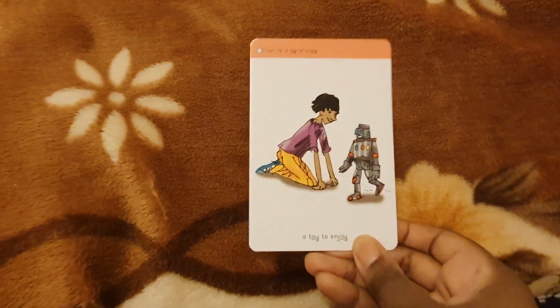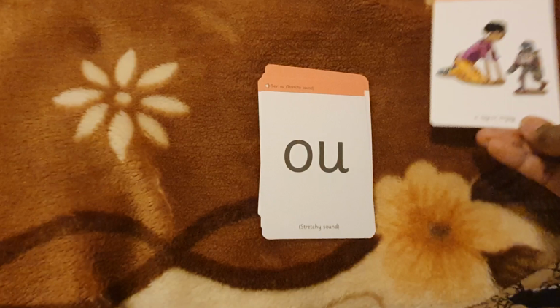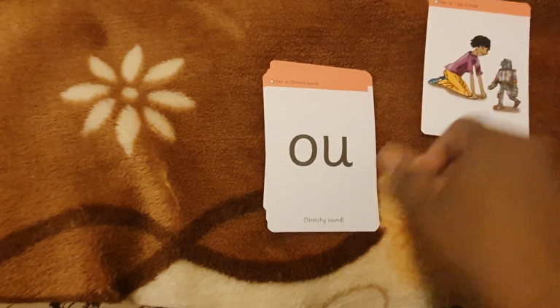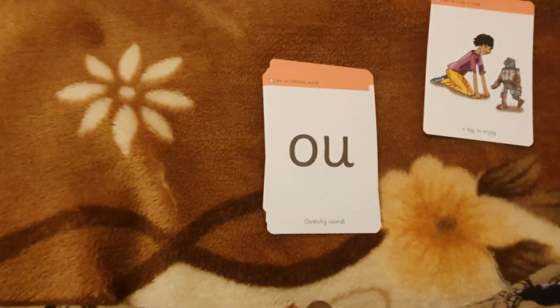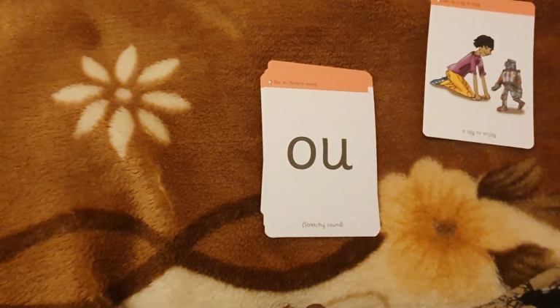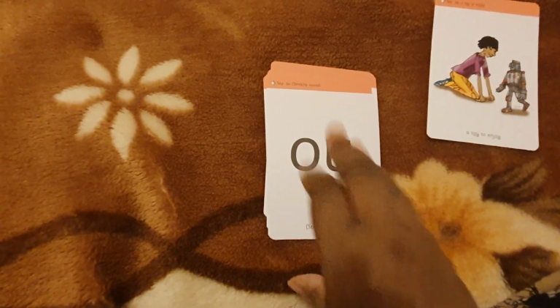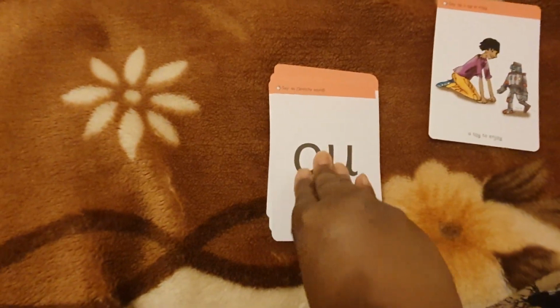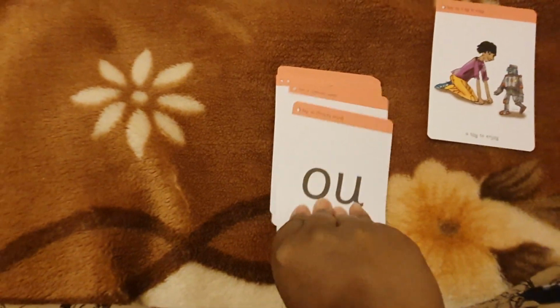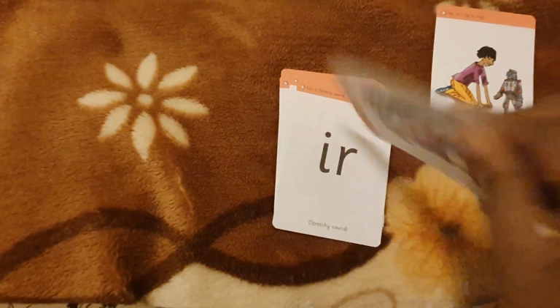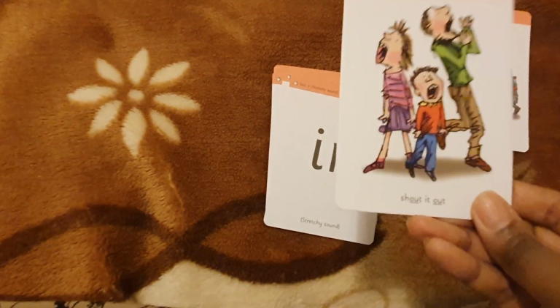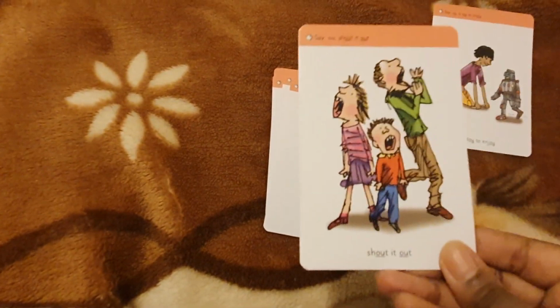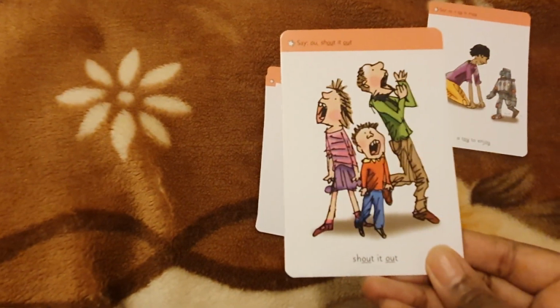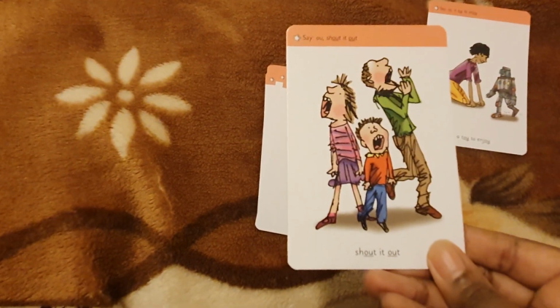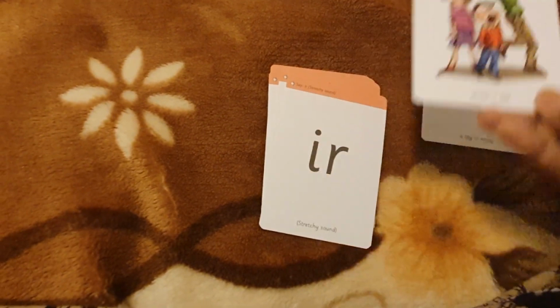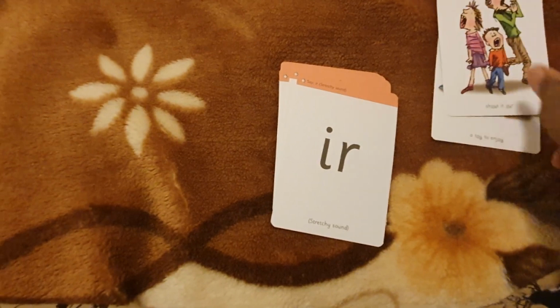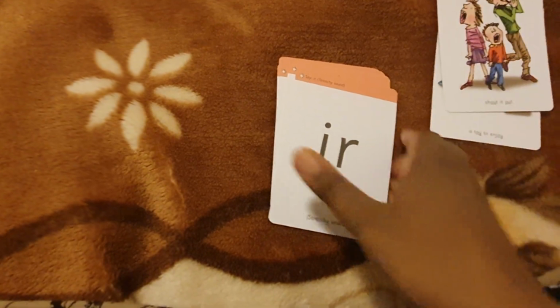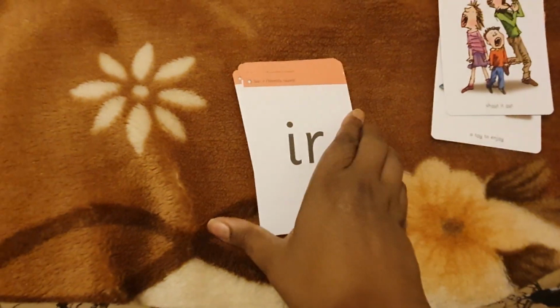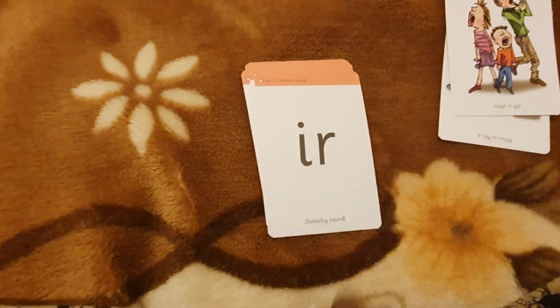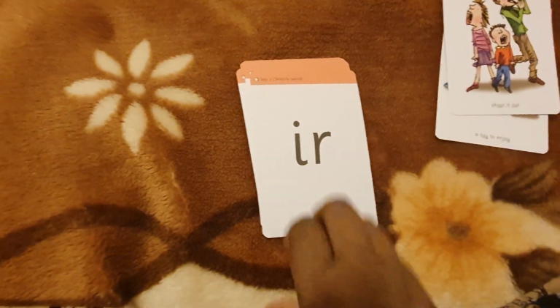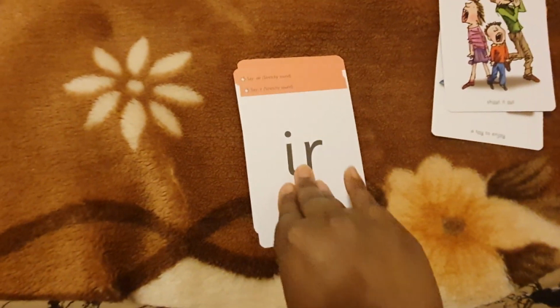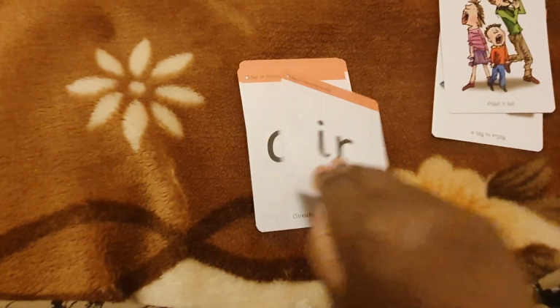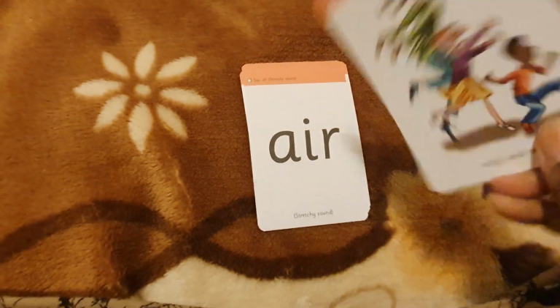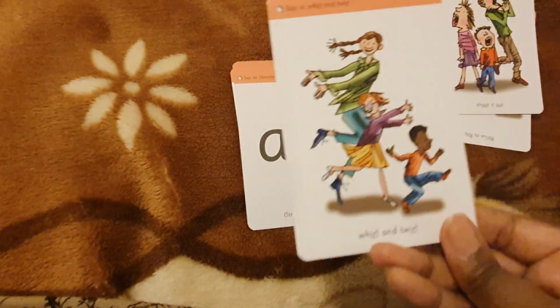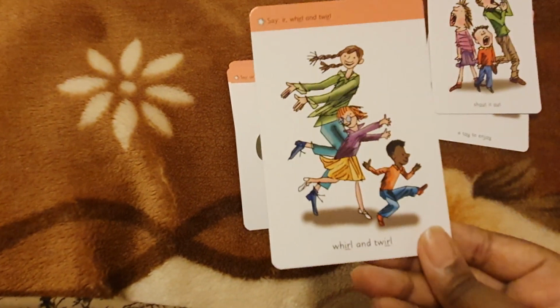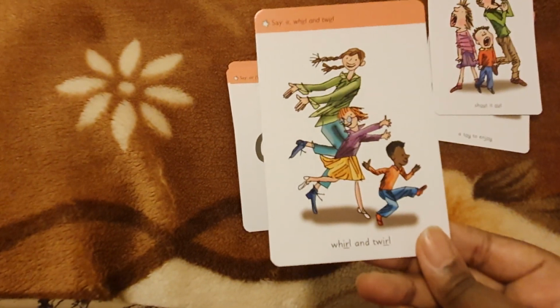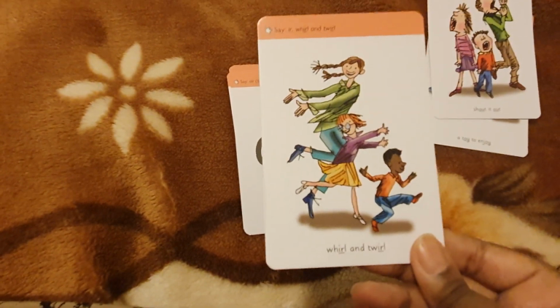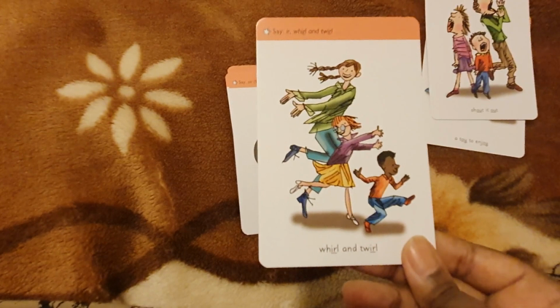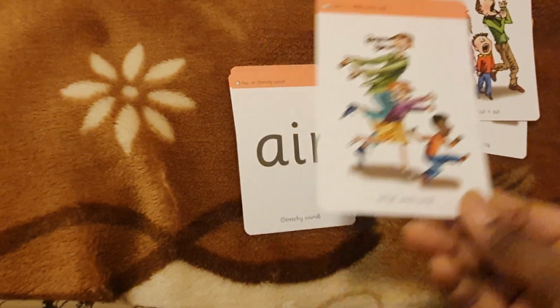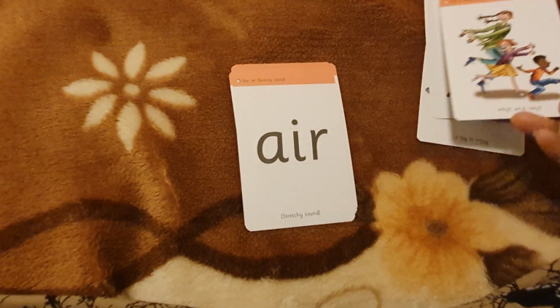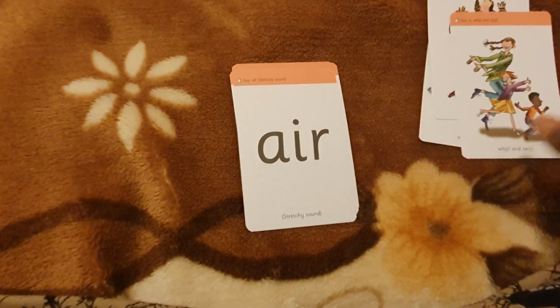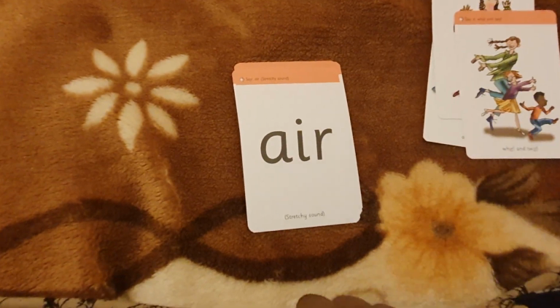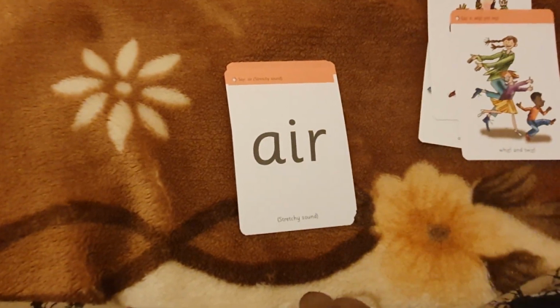OI — a toy, to enjoy. OW — shout it out. UR — whirl and twirl.